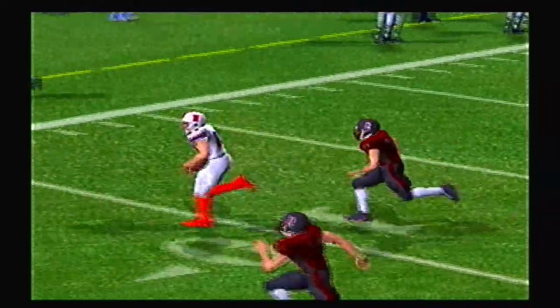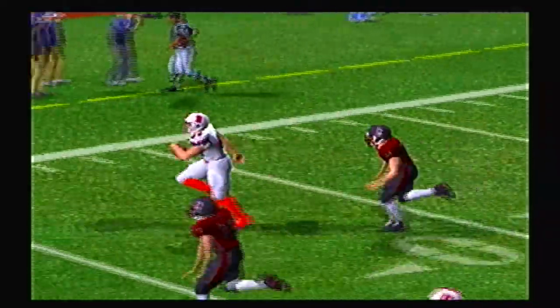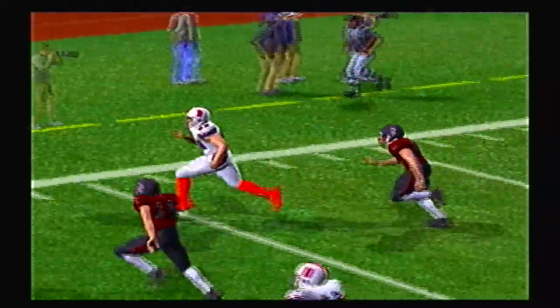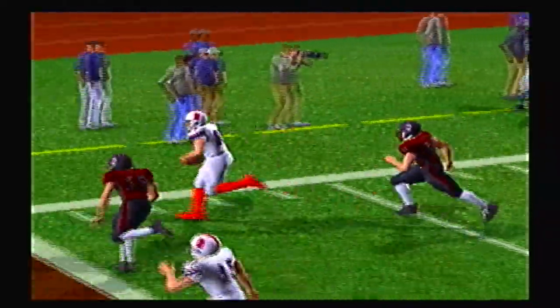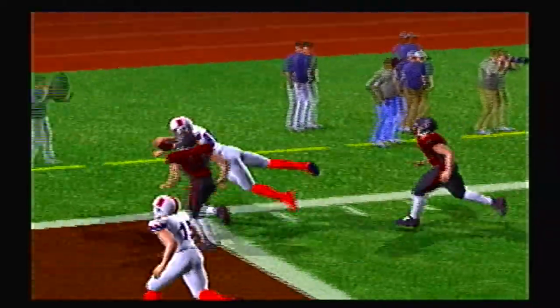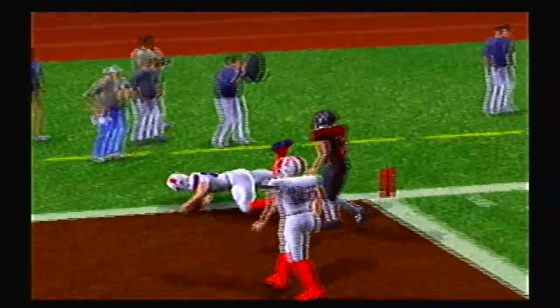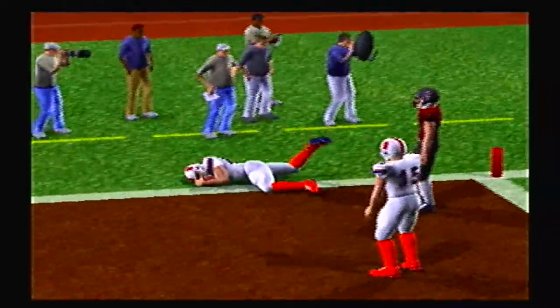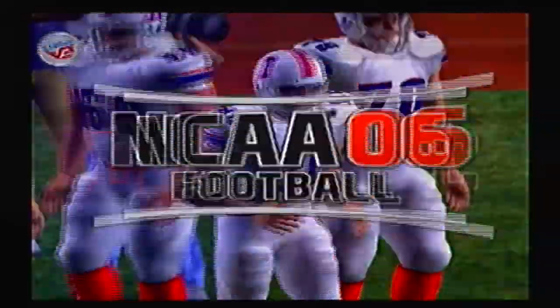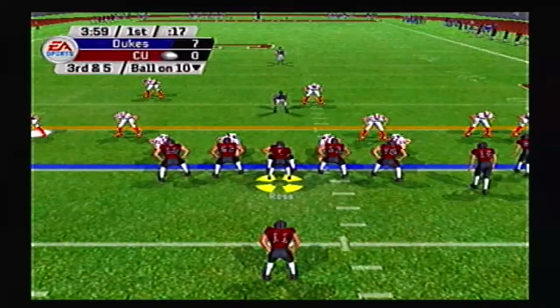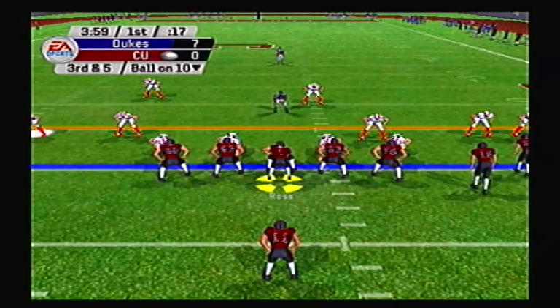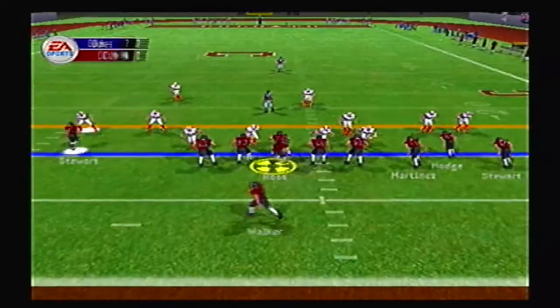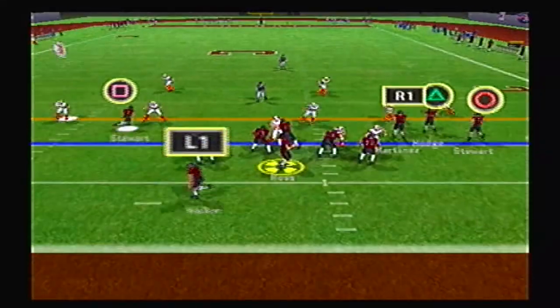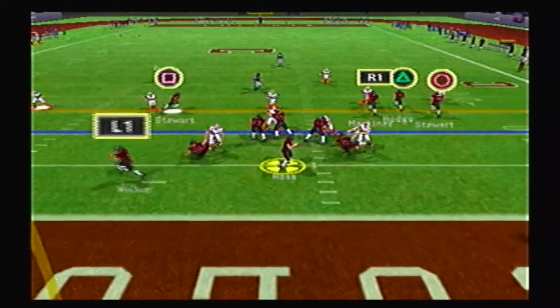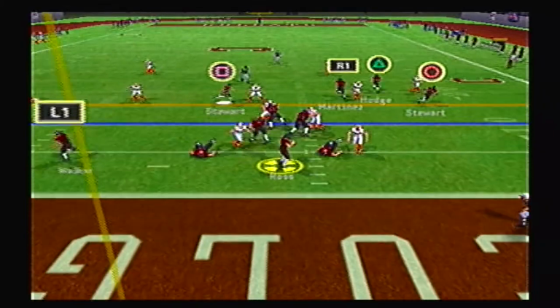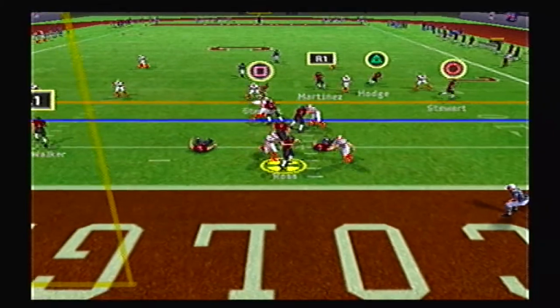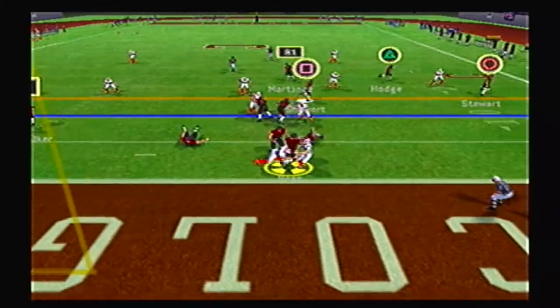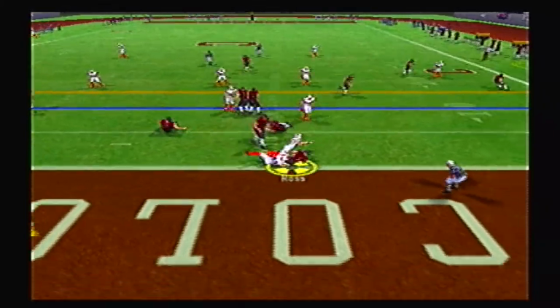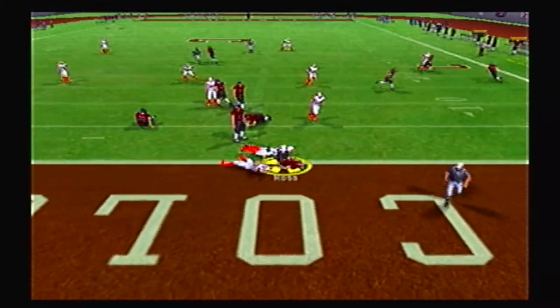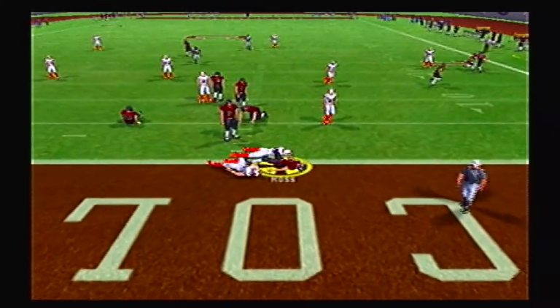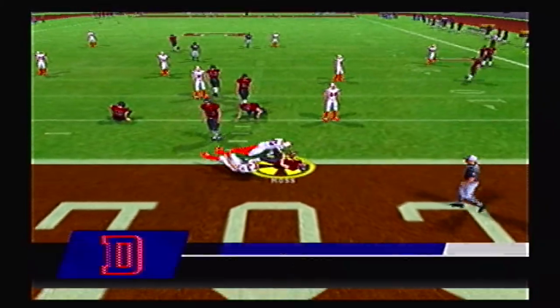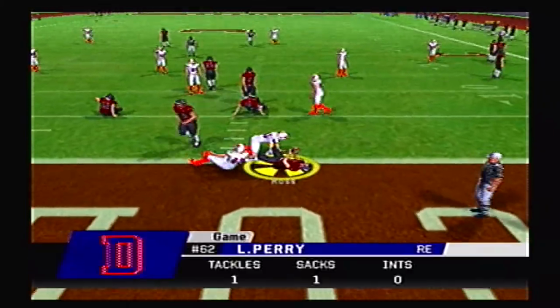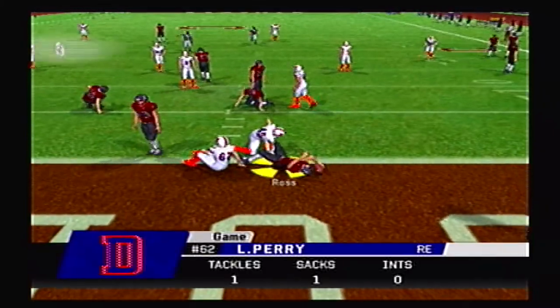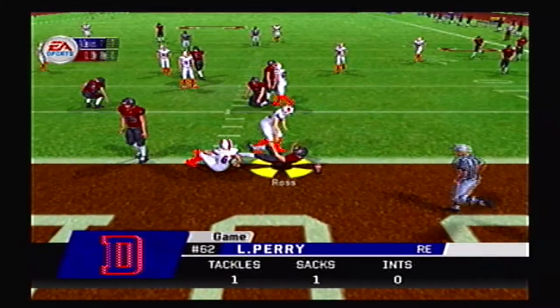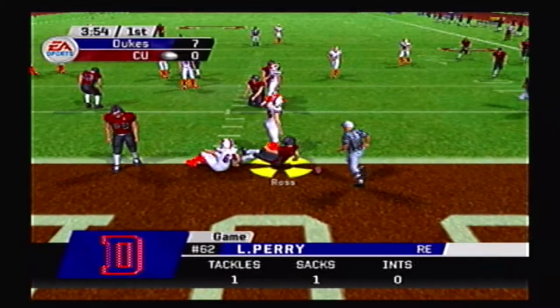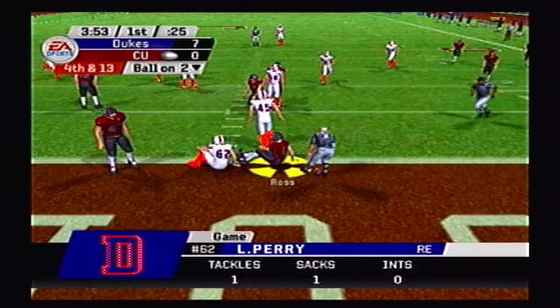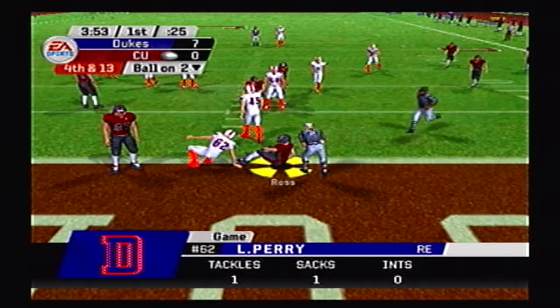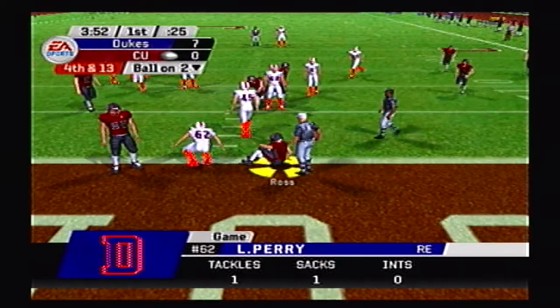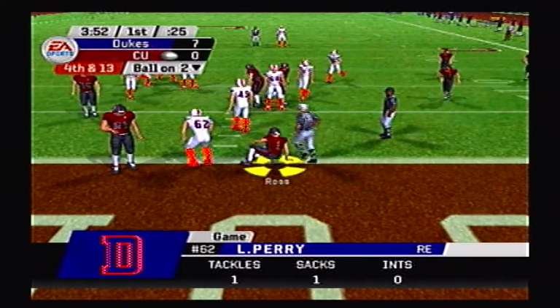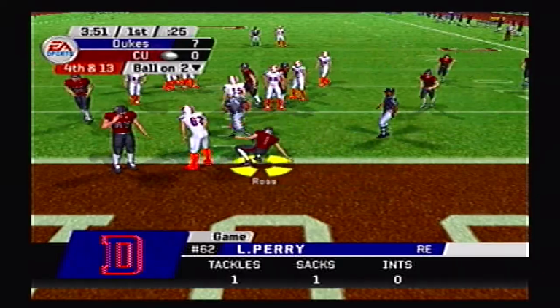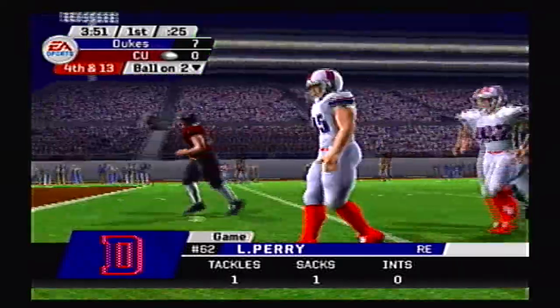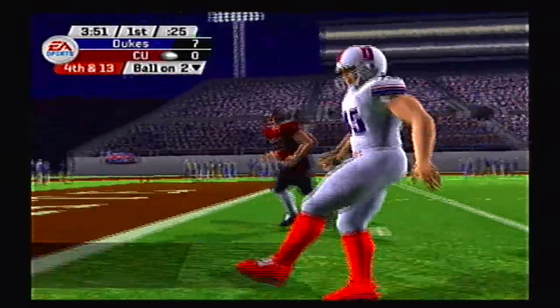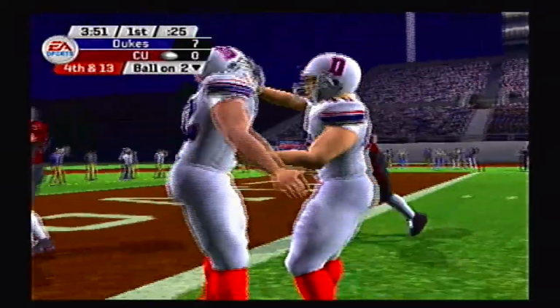Those red socks and red shoe combo is a fan favorite — I know you guys love it. Here's Ross for Colgate looking to throw and he is dropped.